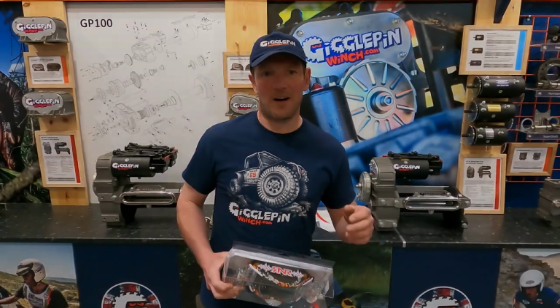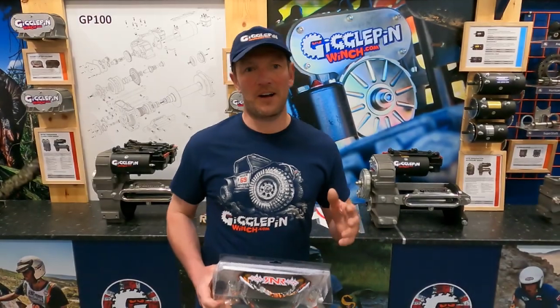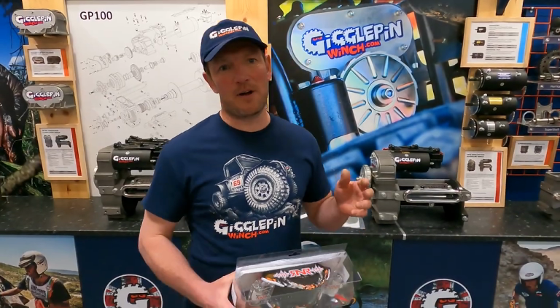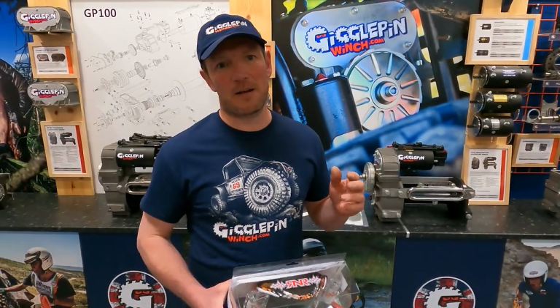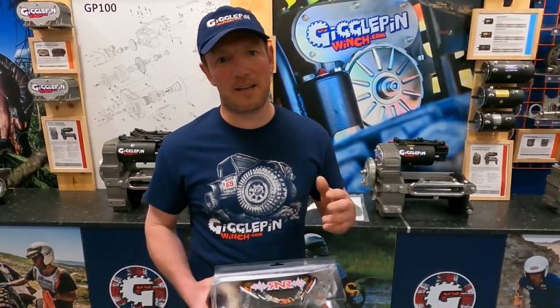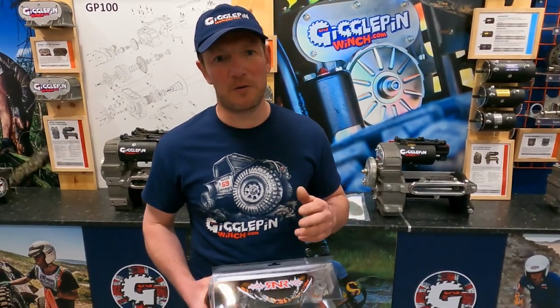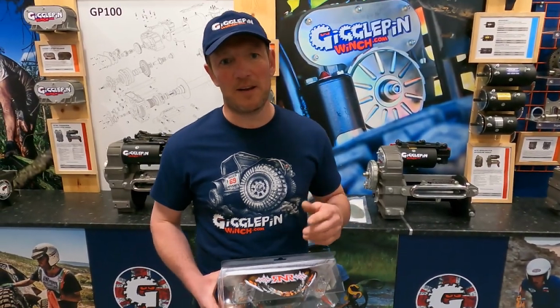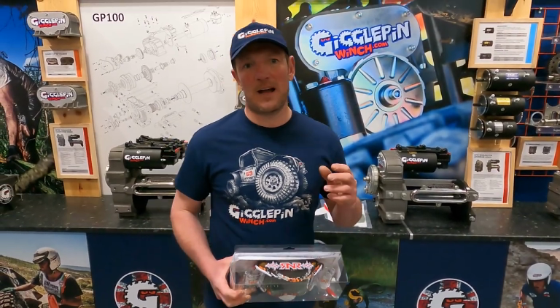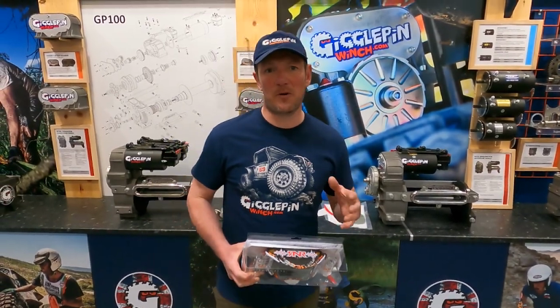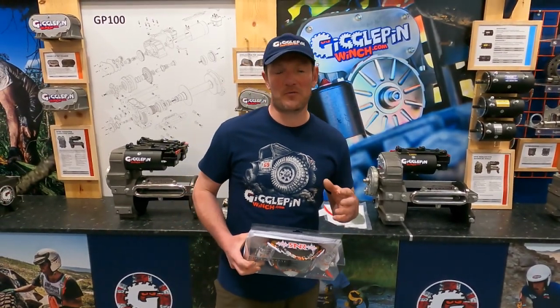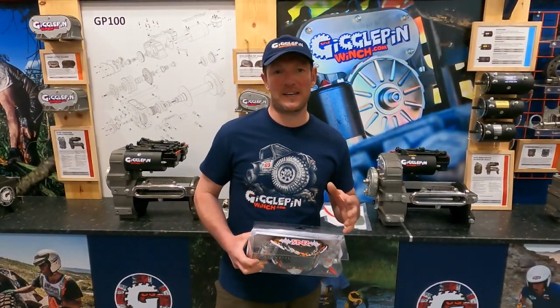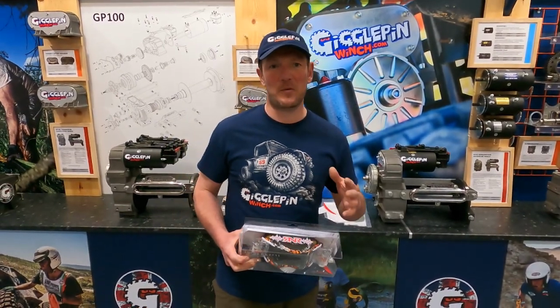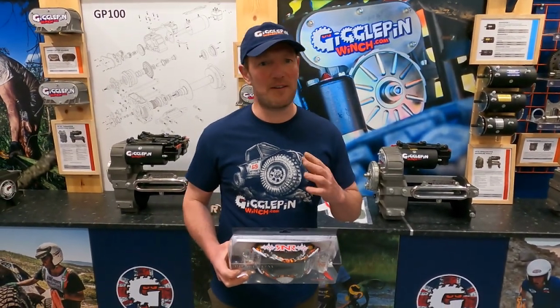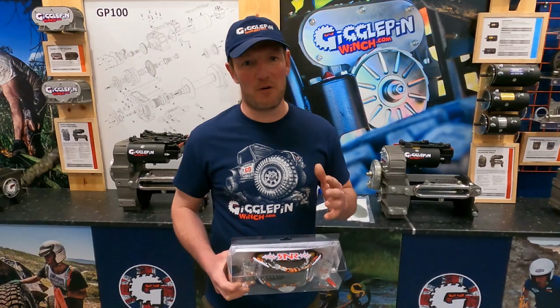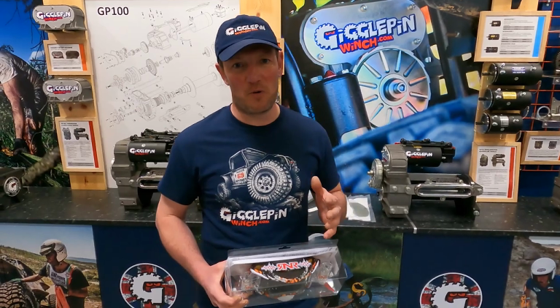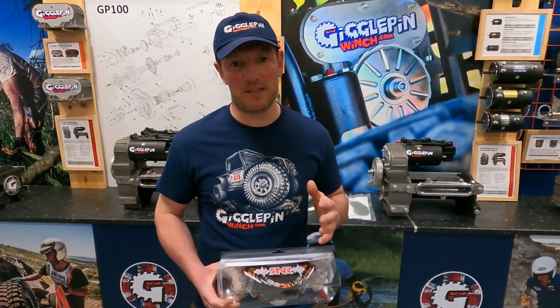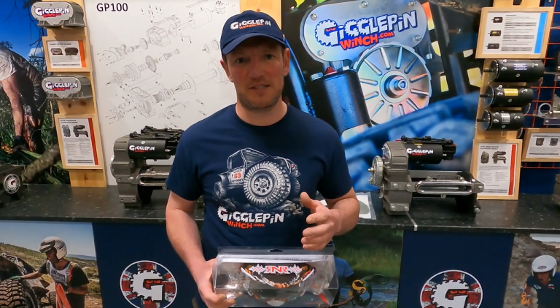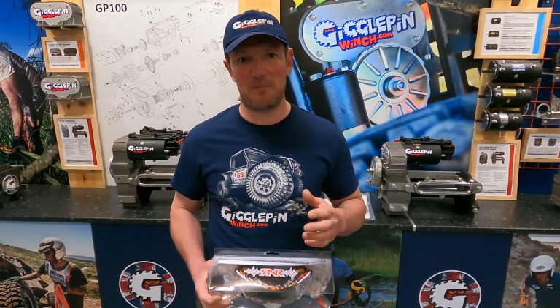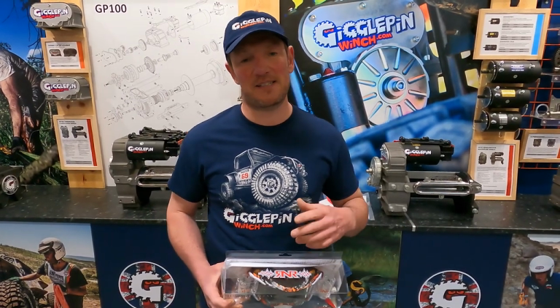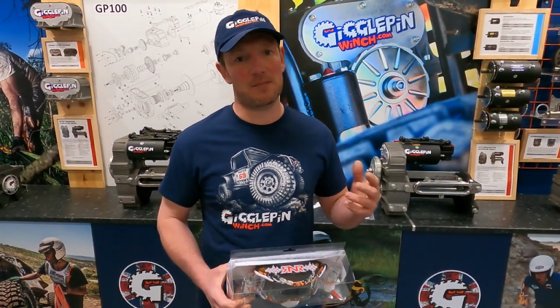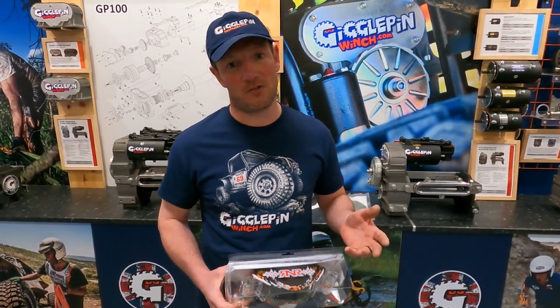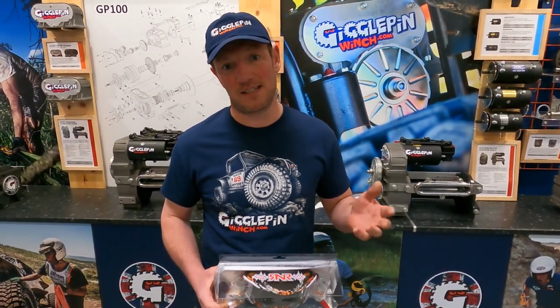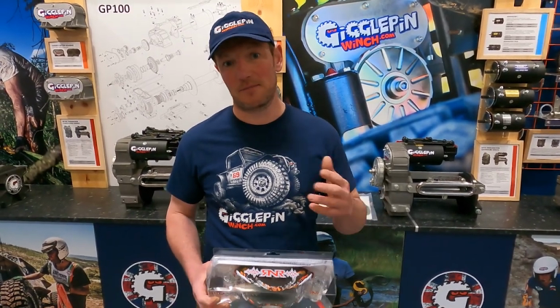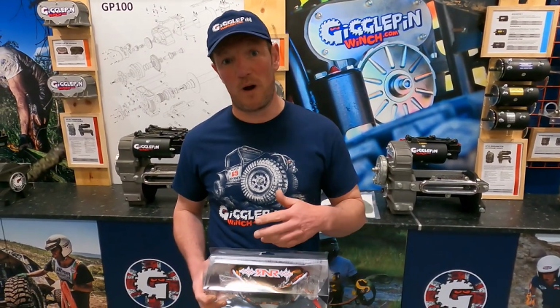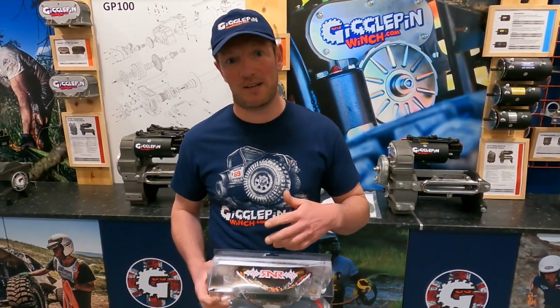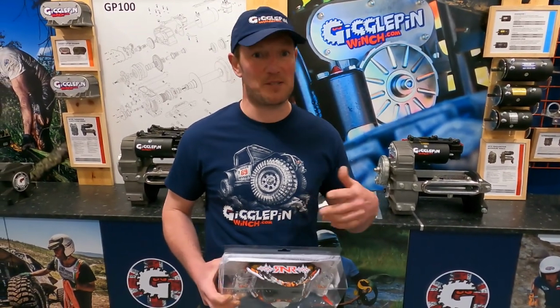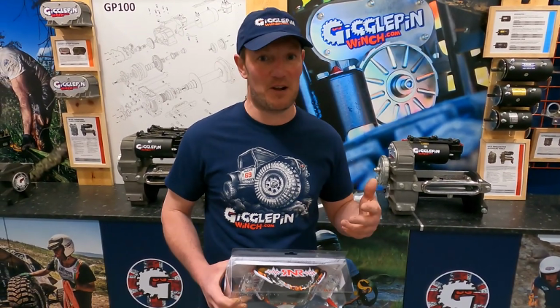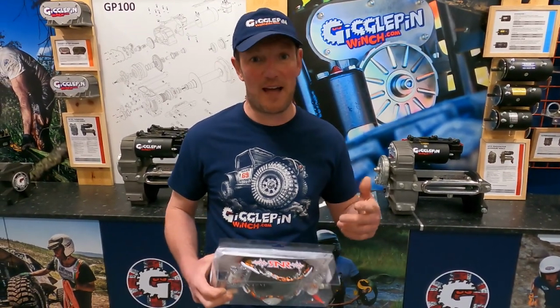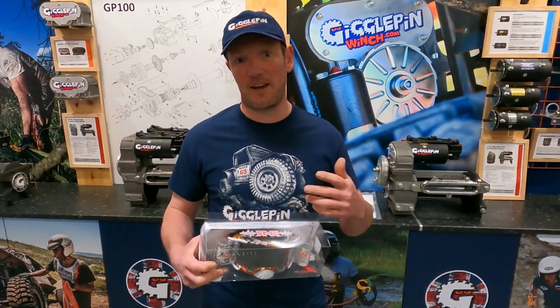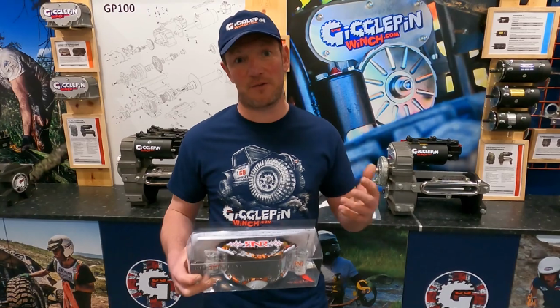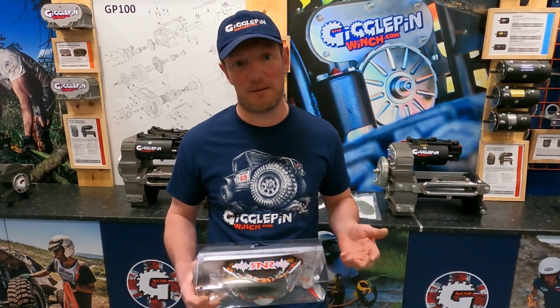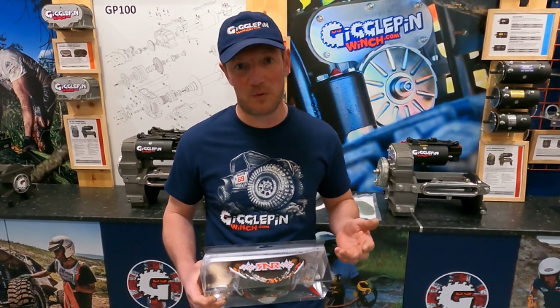Hi guys, here we are again back at Giggle Pin. When we're off-road racing we never know what the weather conditions are going to be. Sometimes it's dry, sometimes it's wet, sometimes it's snowing — and then everything in between.